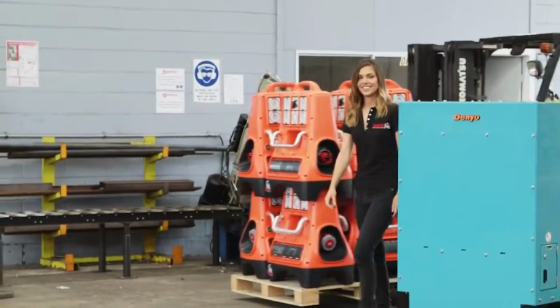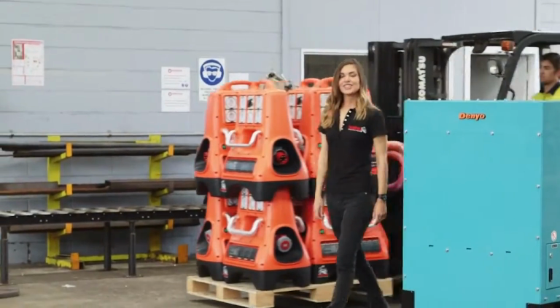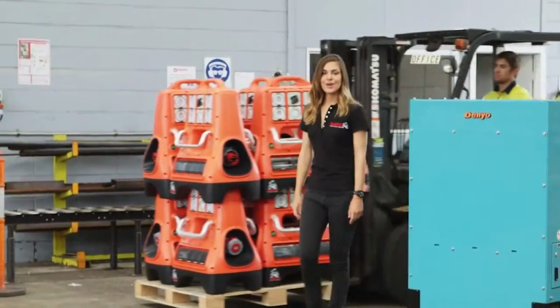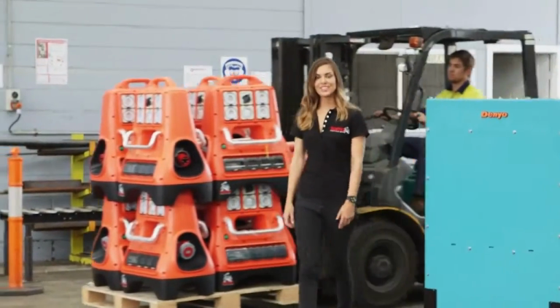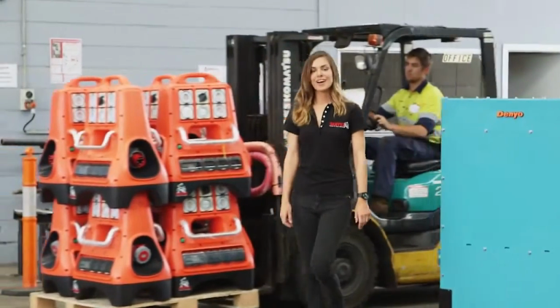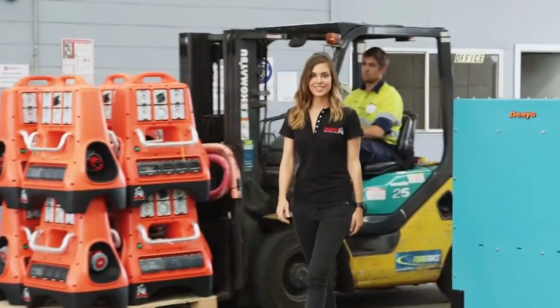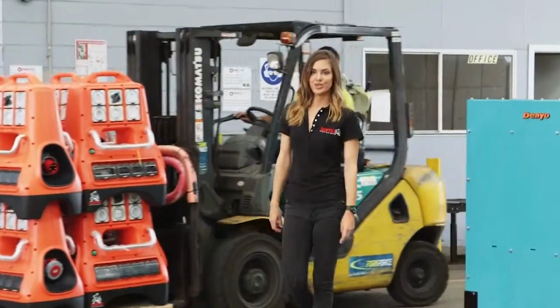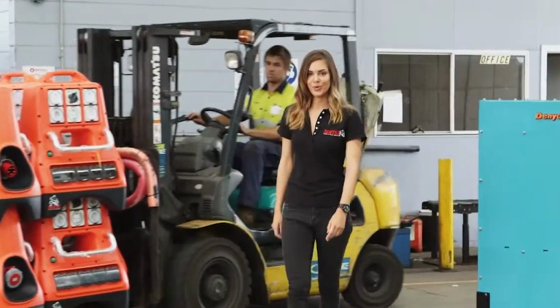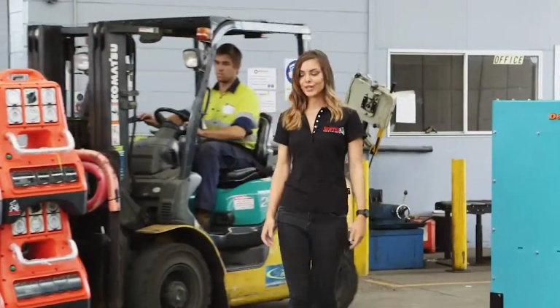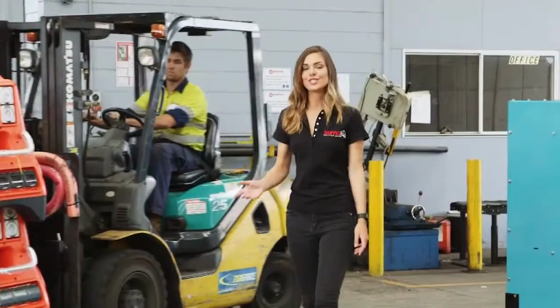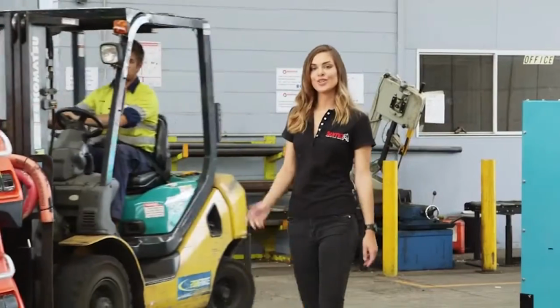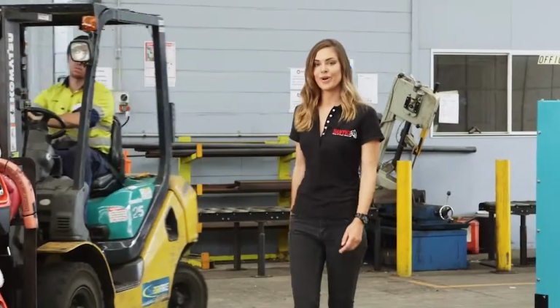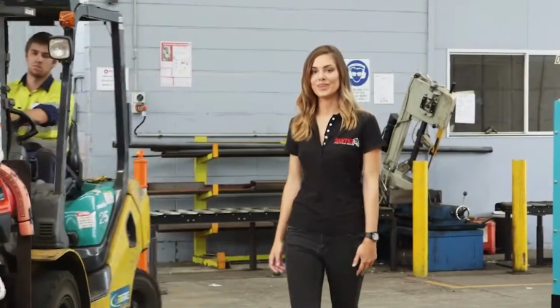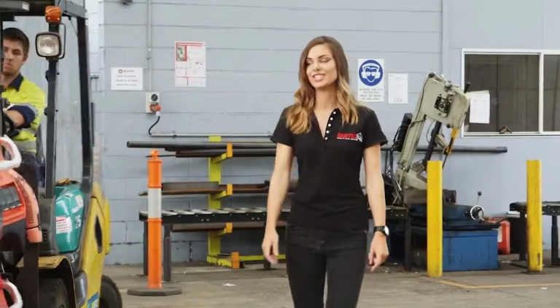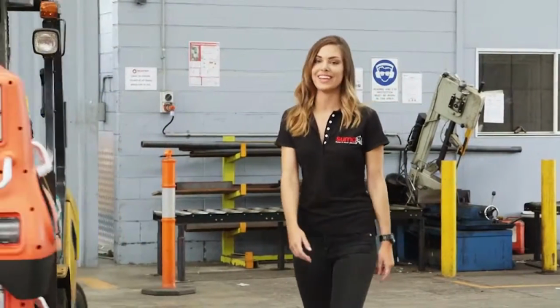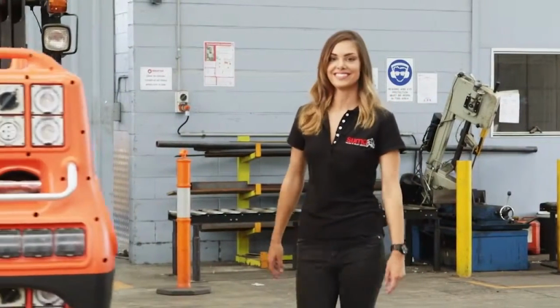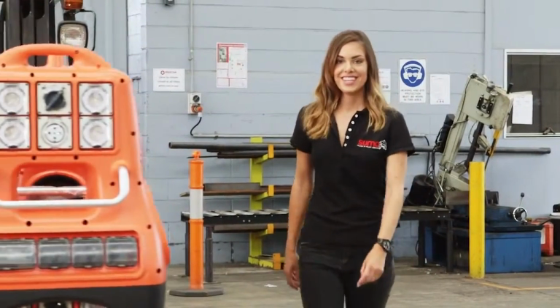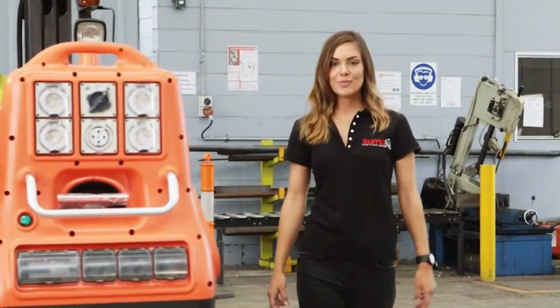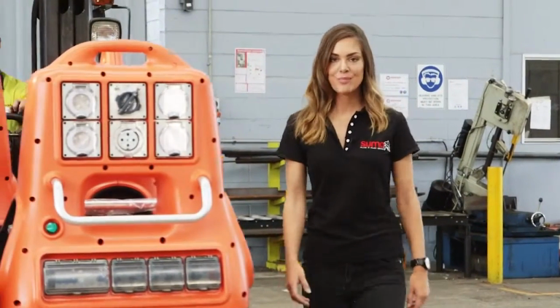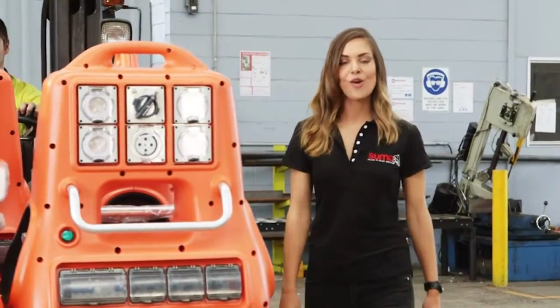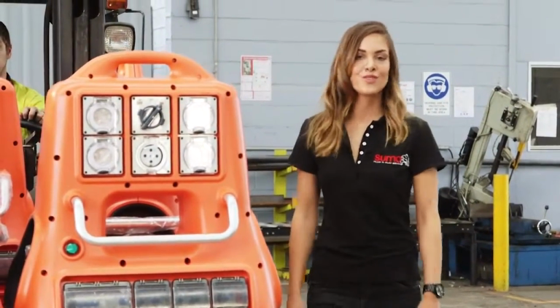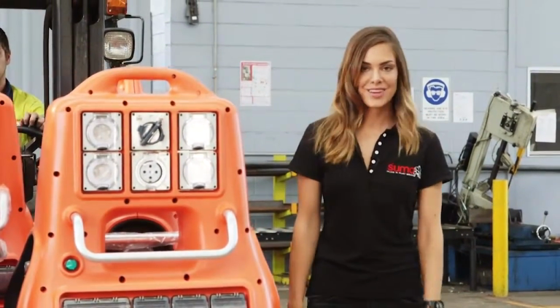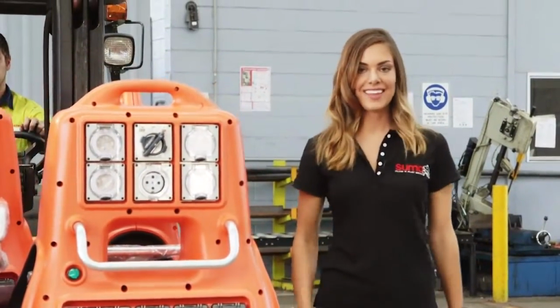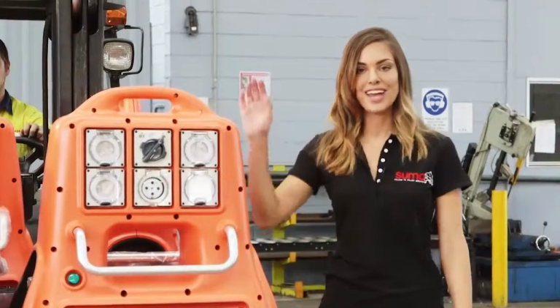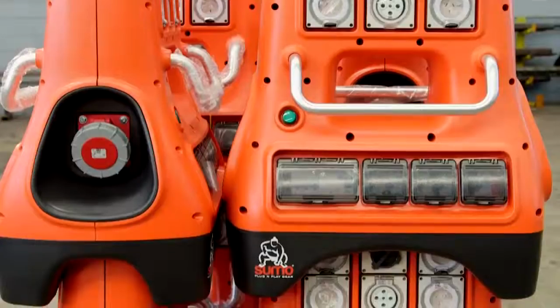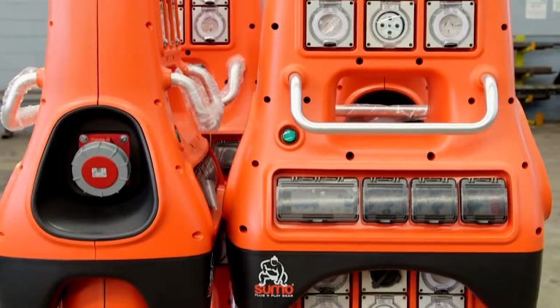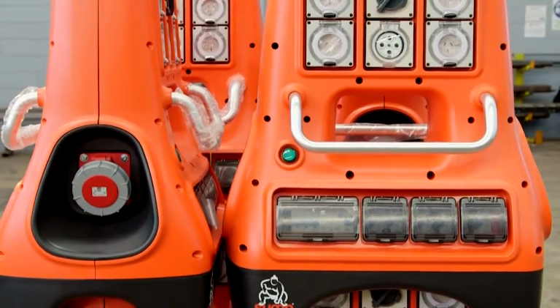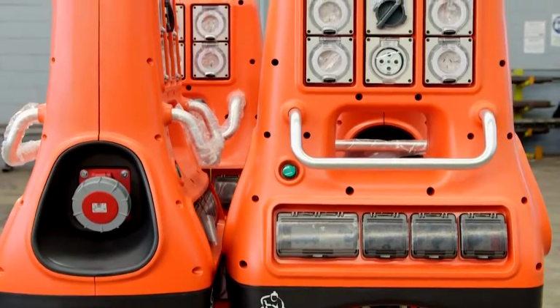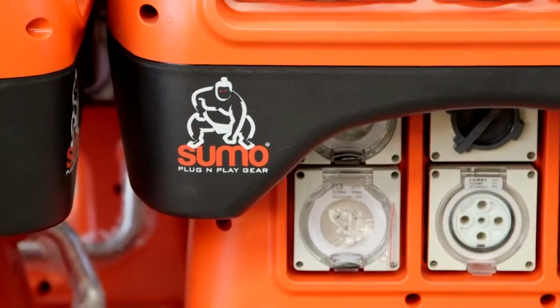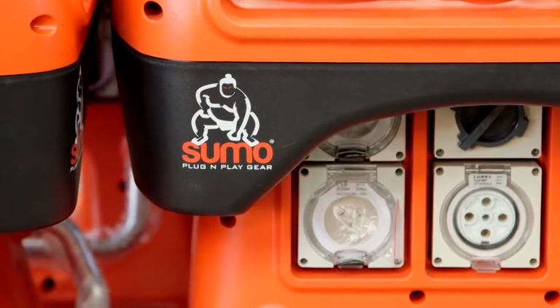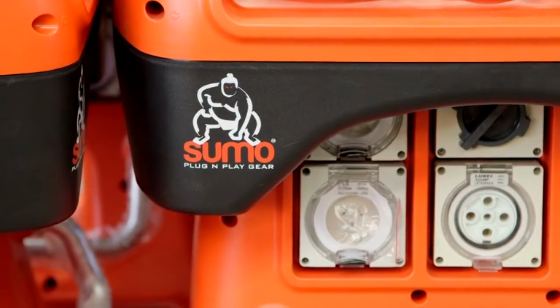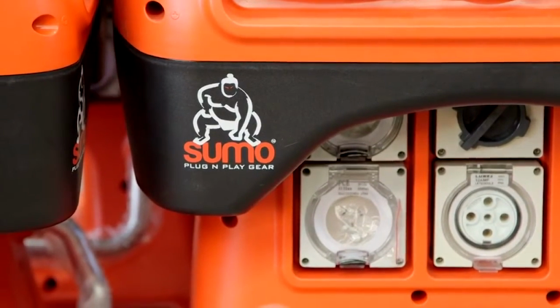The Sumo range of MindSpec distribution boards includes the Sumo-Jumbo combination DB. The Sumo-Jumbo offers a variety of outlet combinations in both single-phase and three-phase configurations.